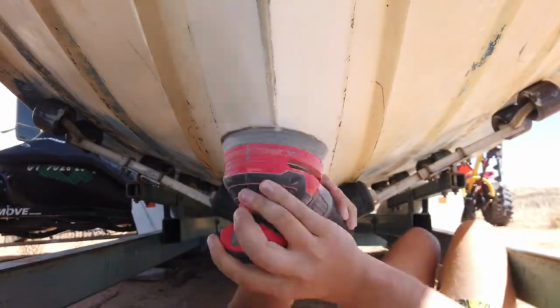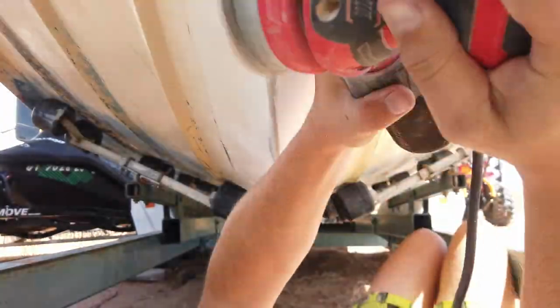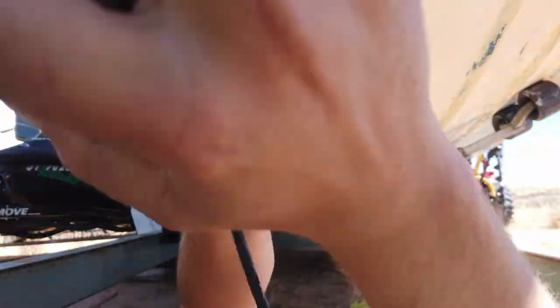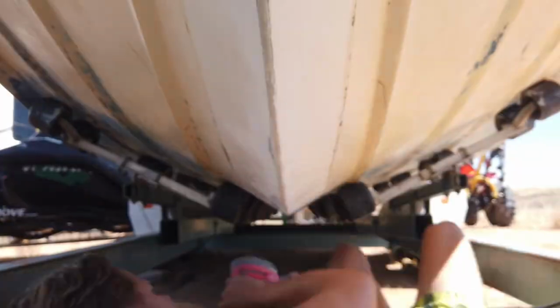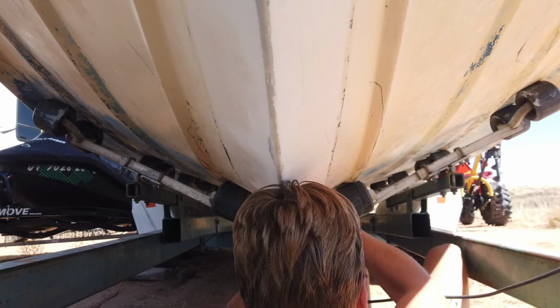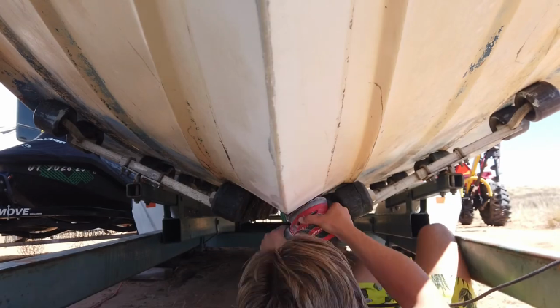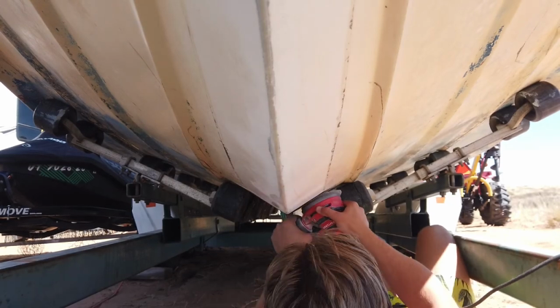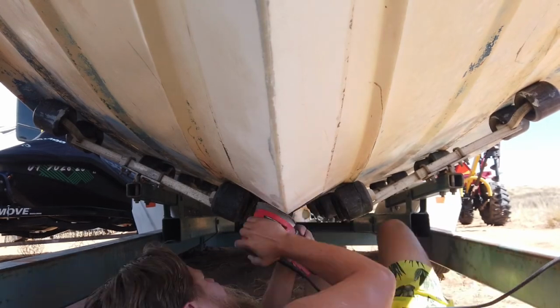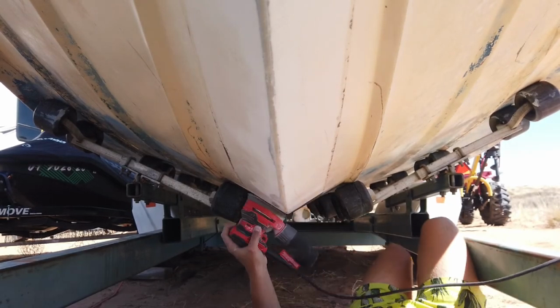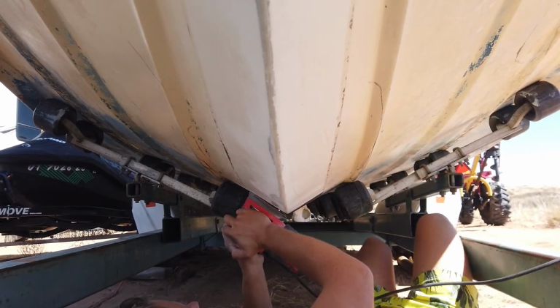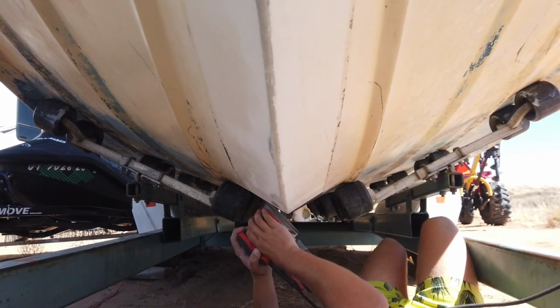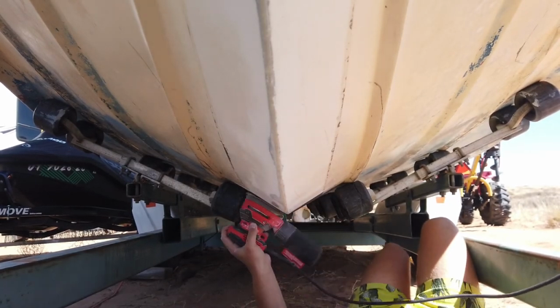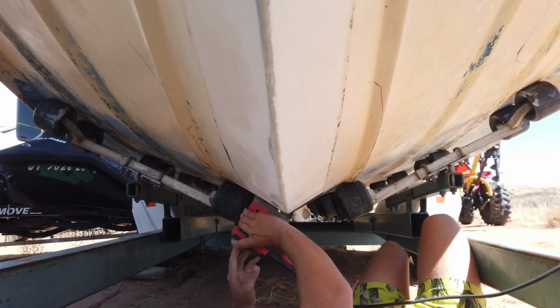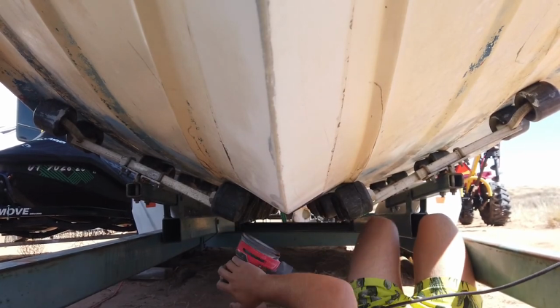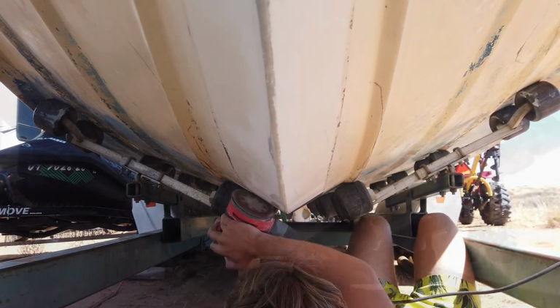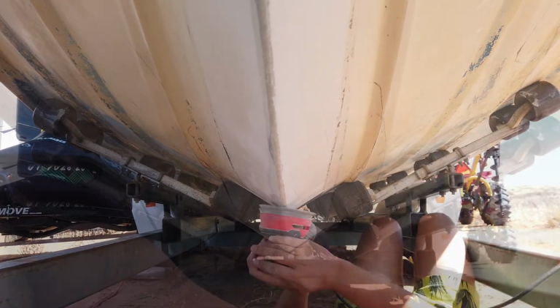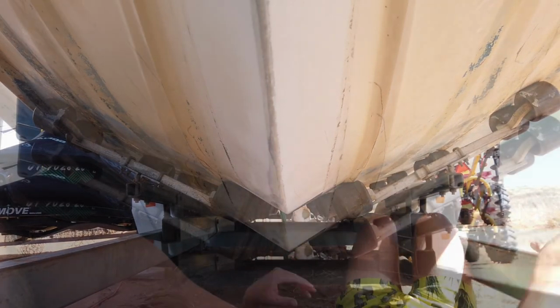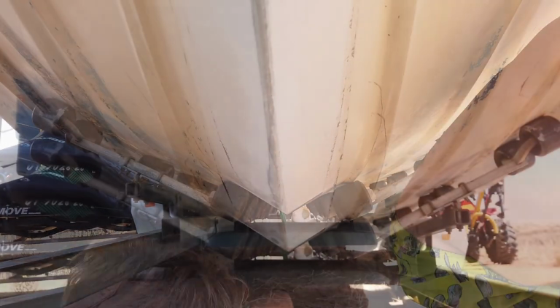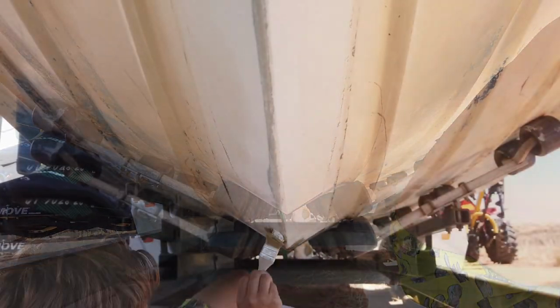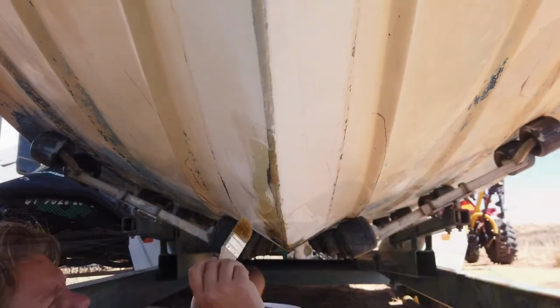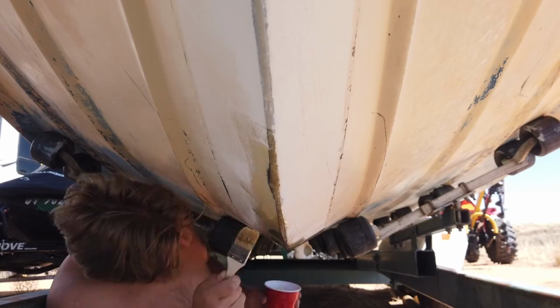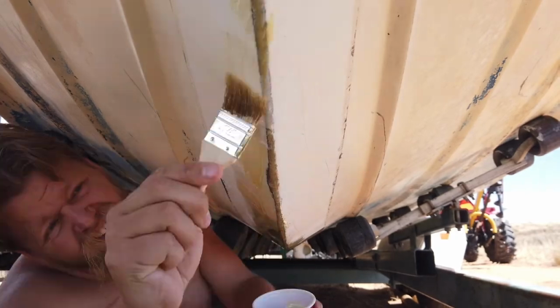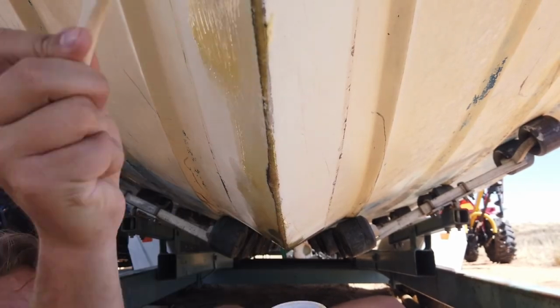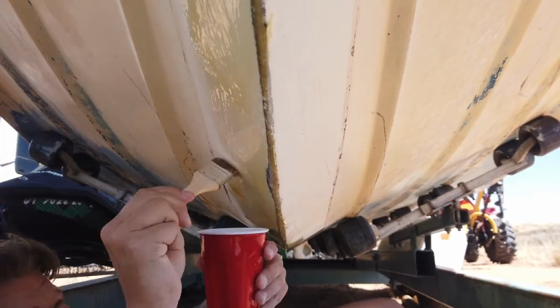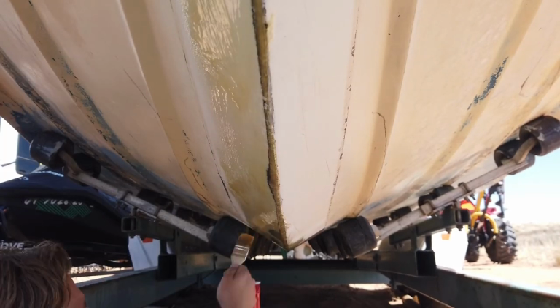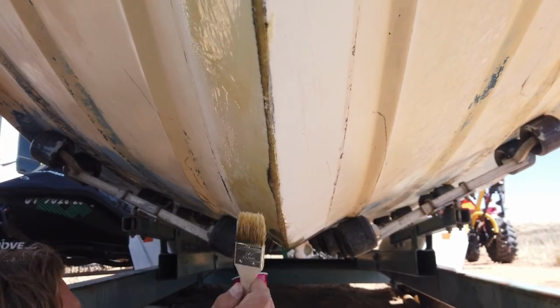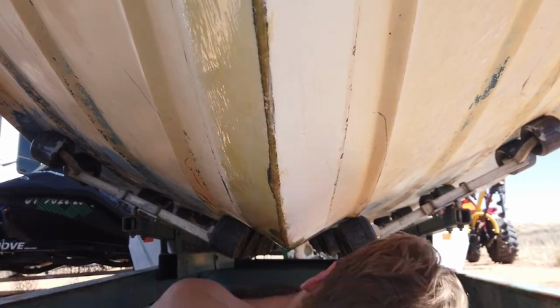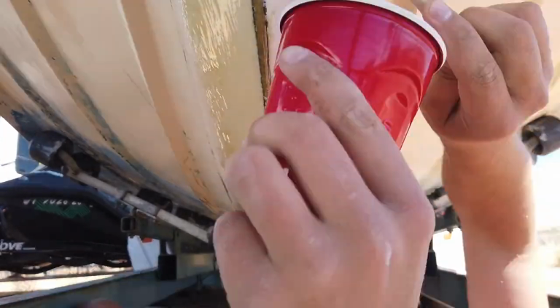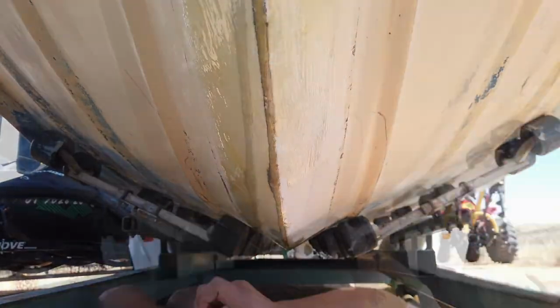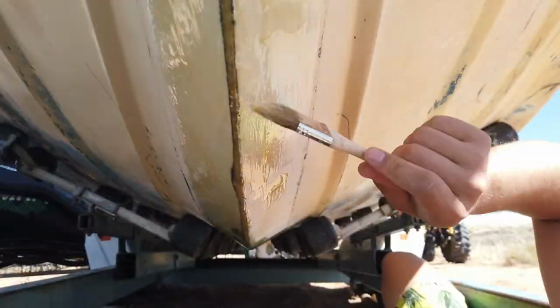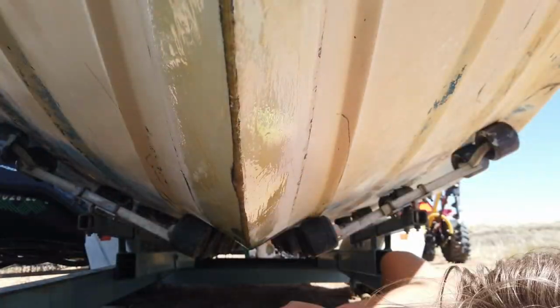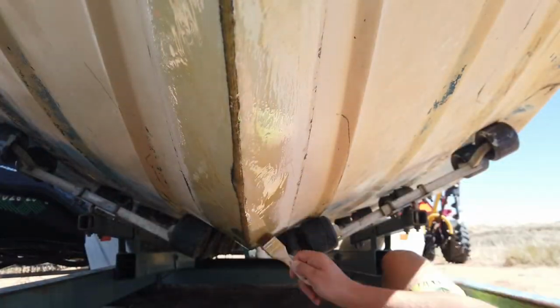Overall, I will admit that the Rhino Liner keel guard makes for a poor keel guard. However, there was one thing that did impress me about it. Because of this, I know from here on out I will always have this type of guard on my vessel.